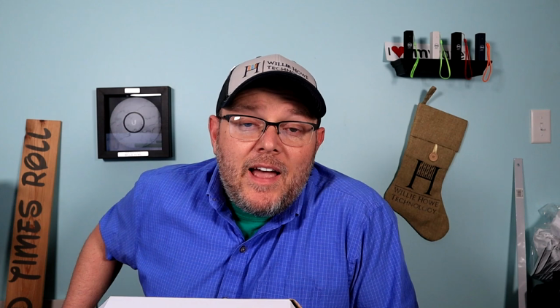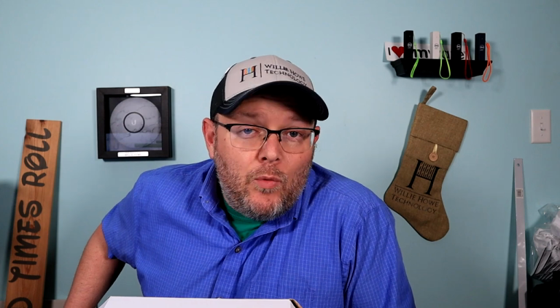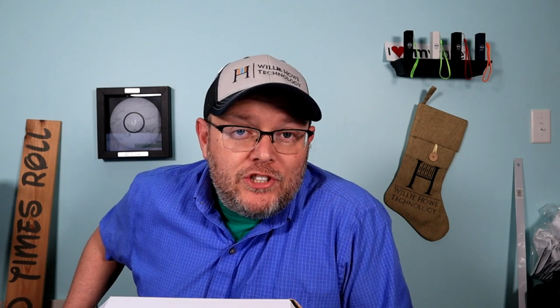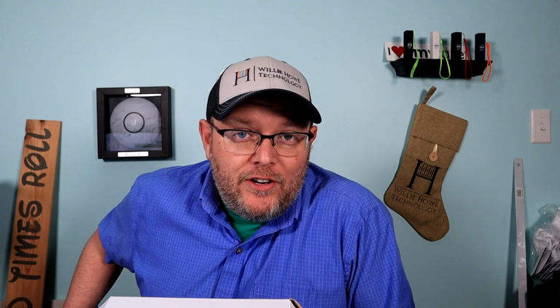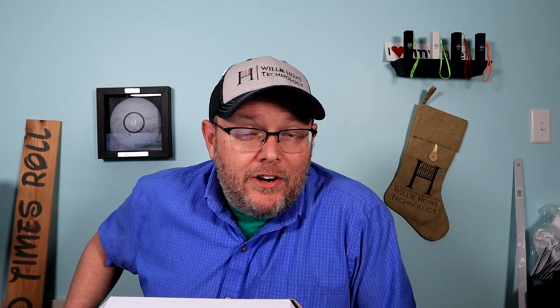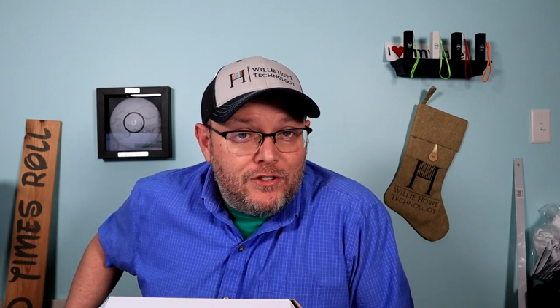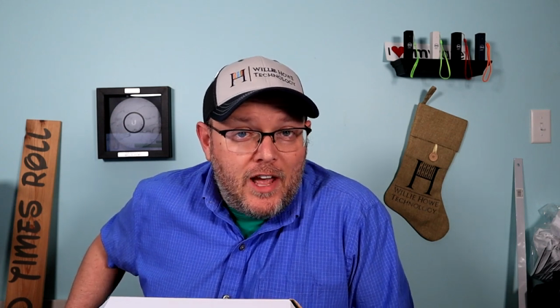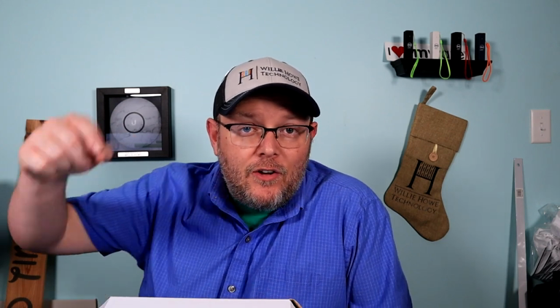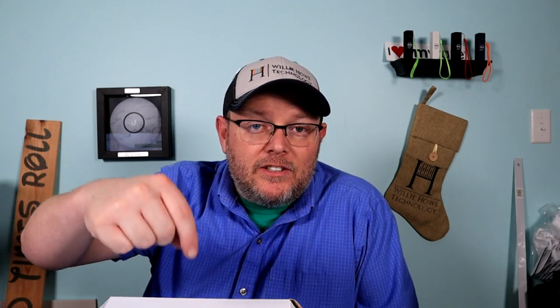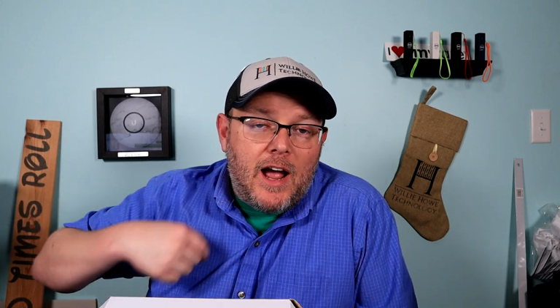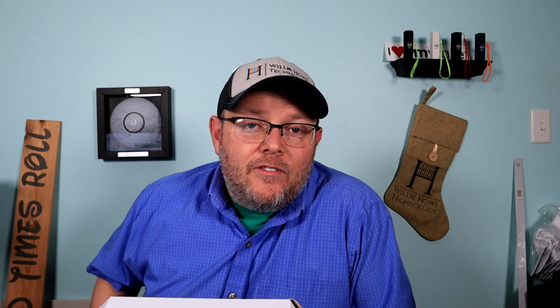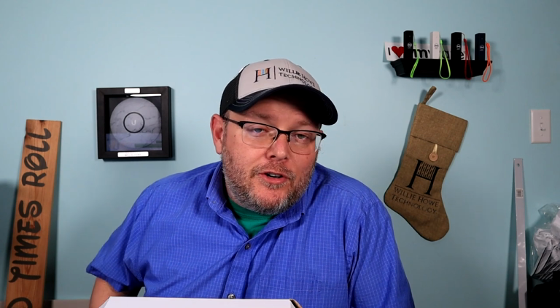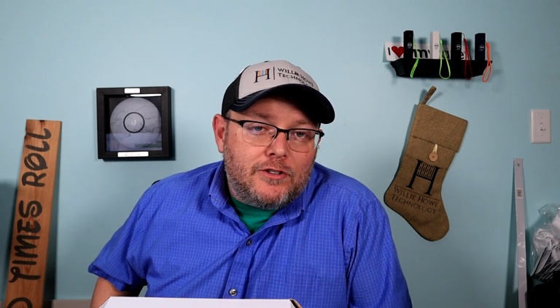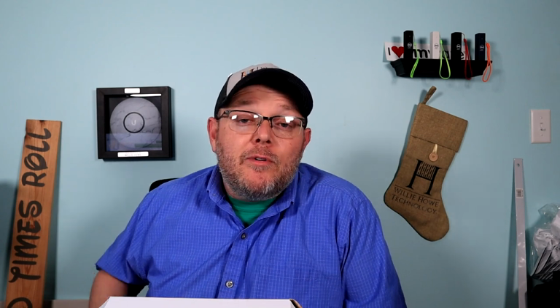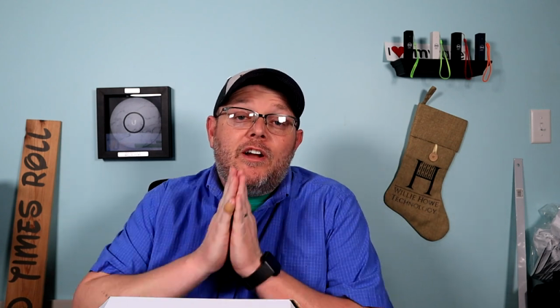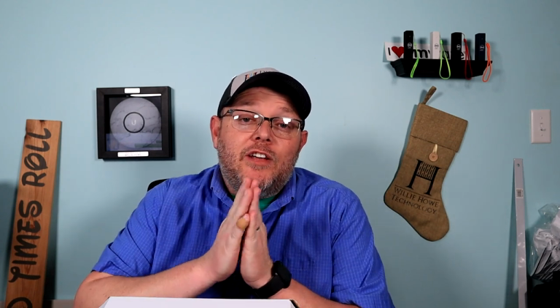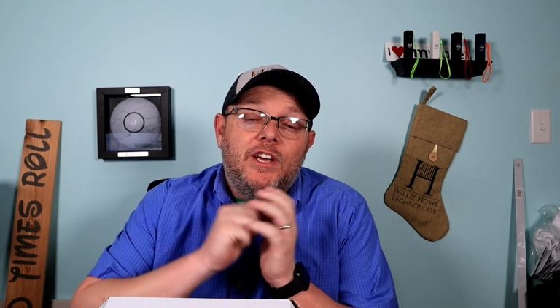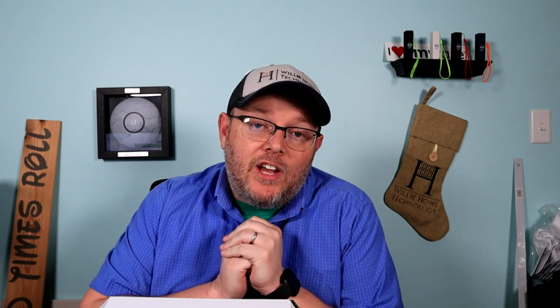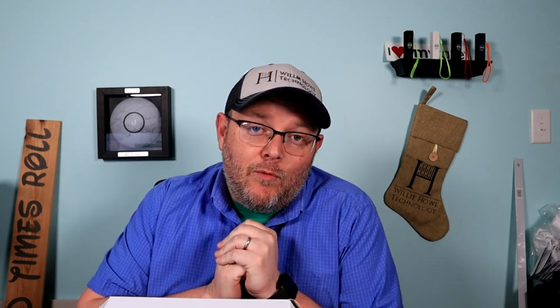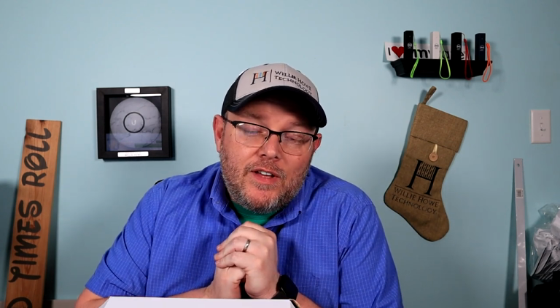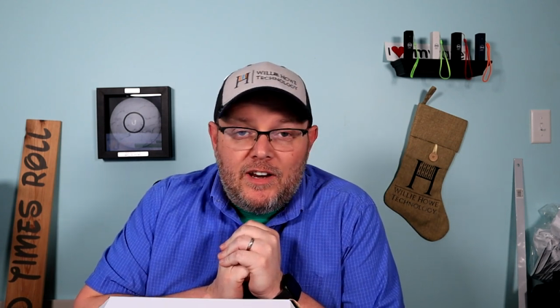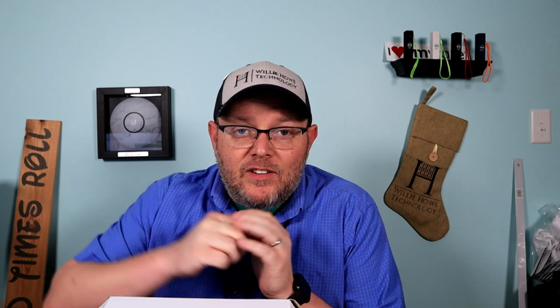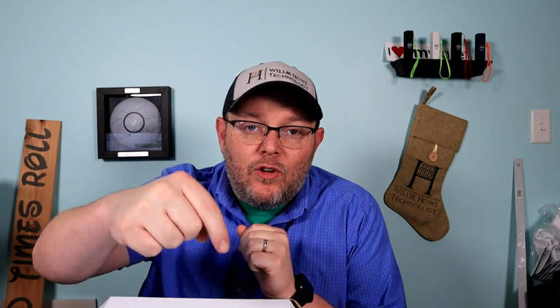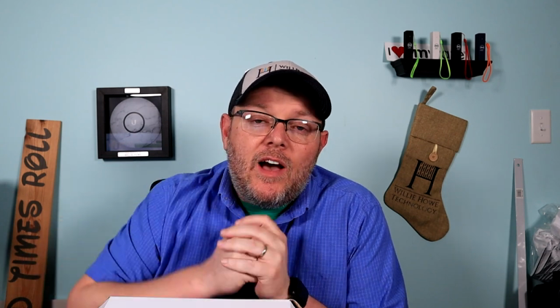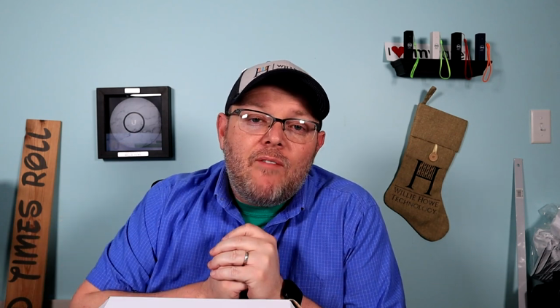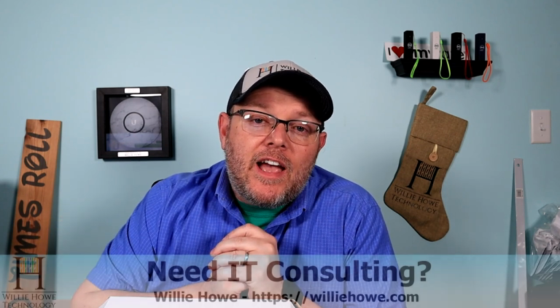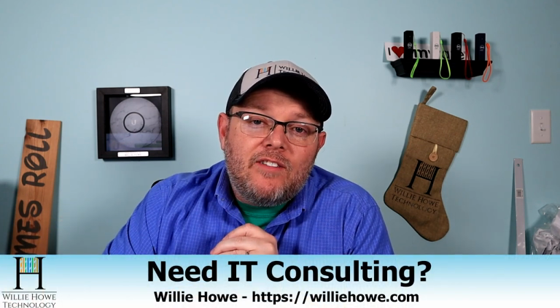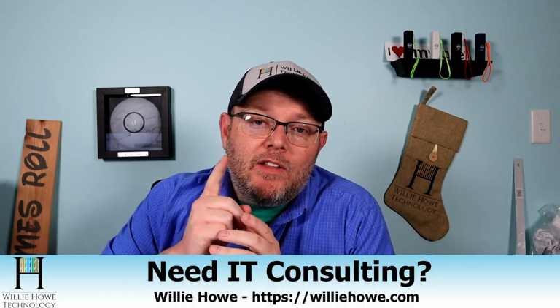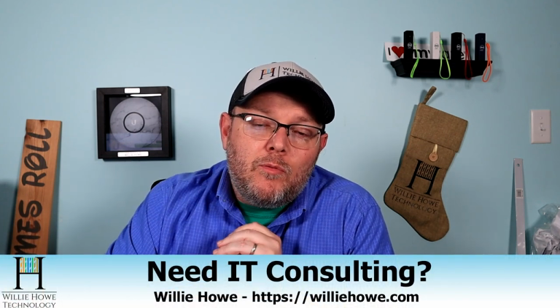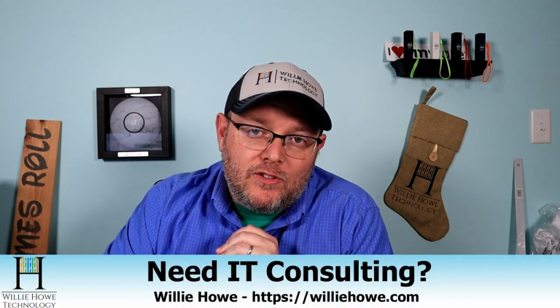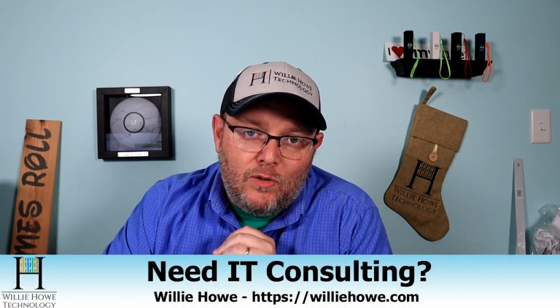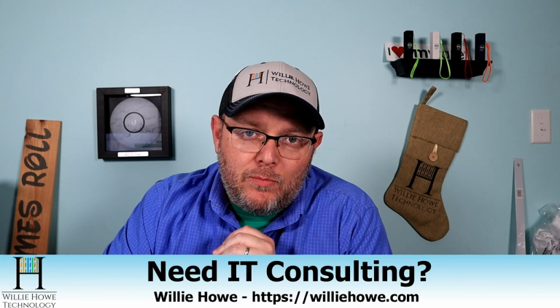Hi, I'm Willie. Welcome to my channel. Thank you for being here. If this is your first time here, go down and click subscribe. If you're a return viewer or subscriber, thank you very much. I do appreciate each and every one of you. If you need IT consulting, go to williehow.com, fill out that contact form, and someone will be in touch with you as soon as possible.